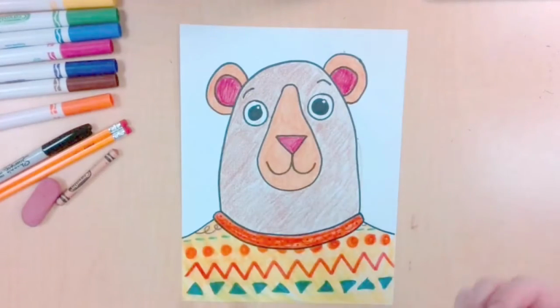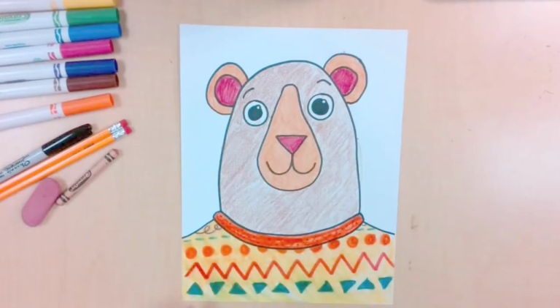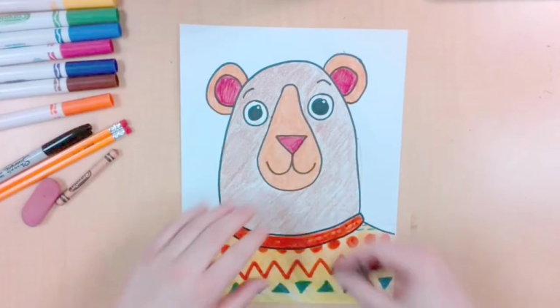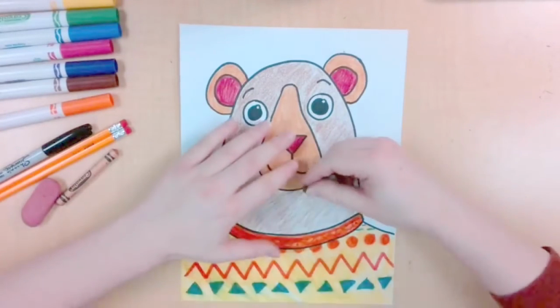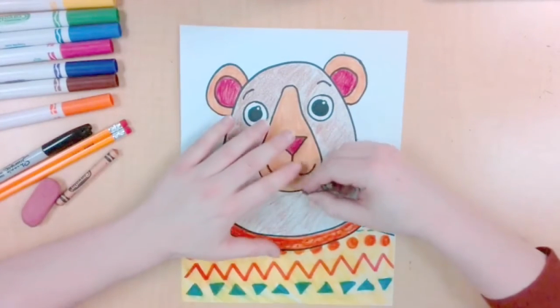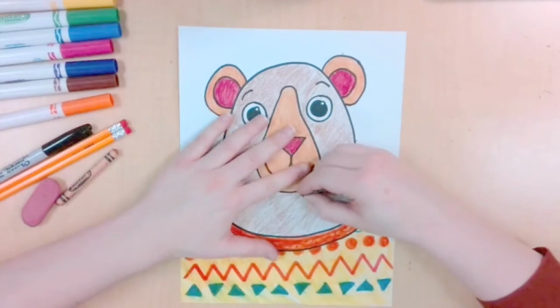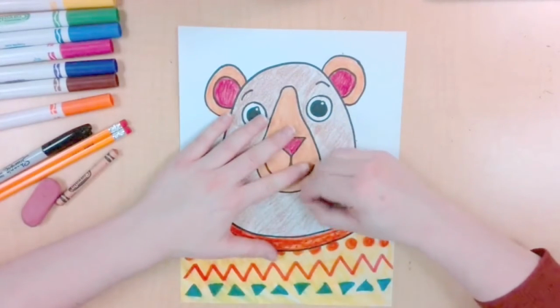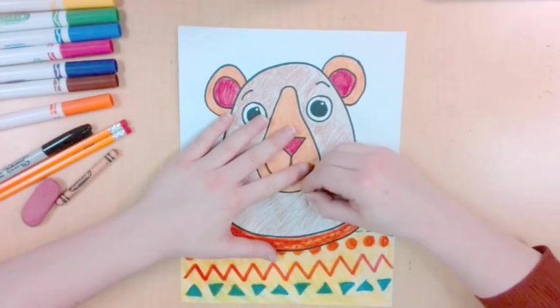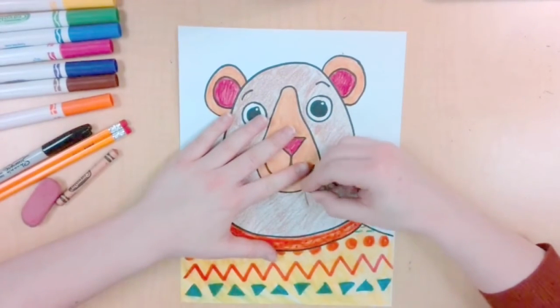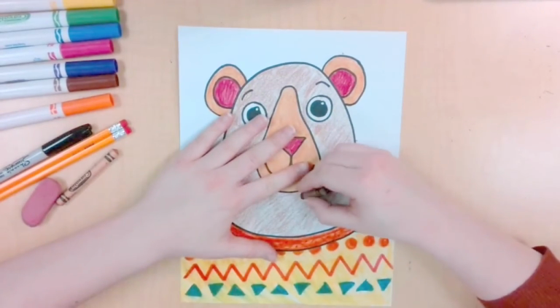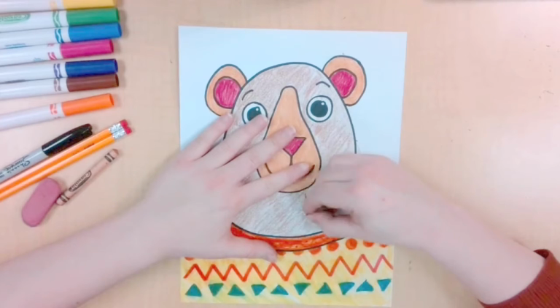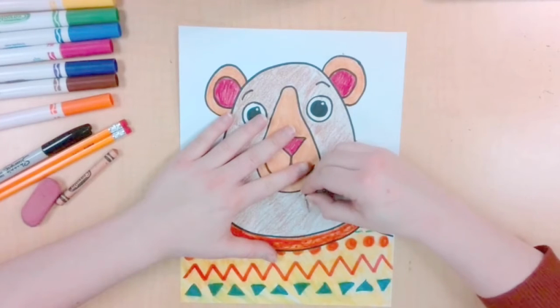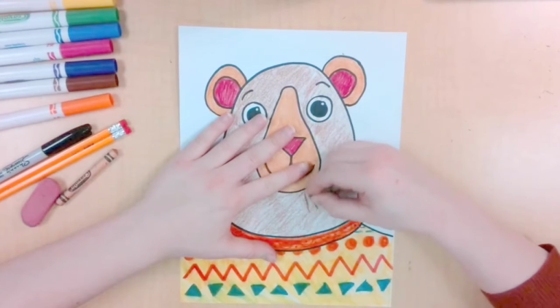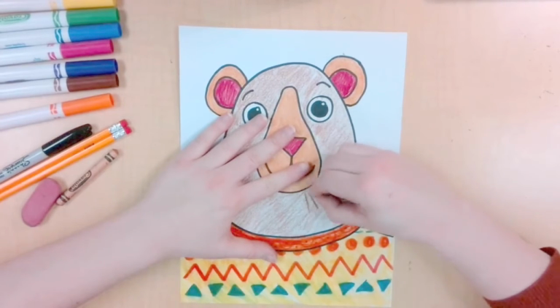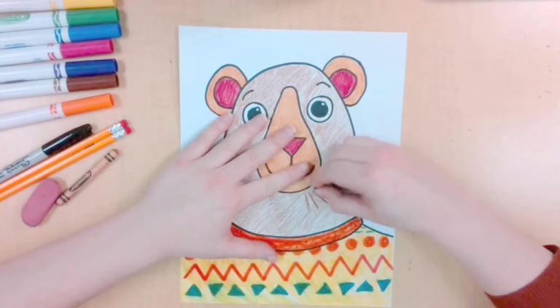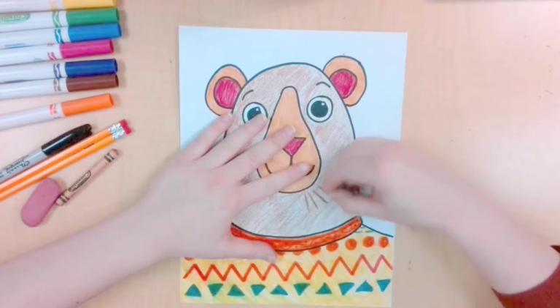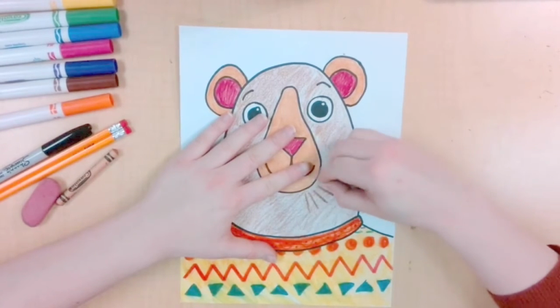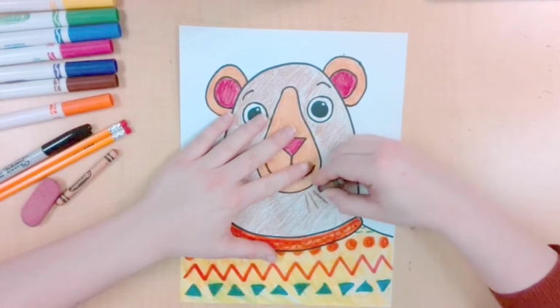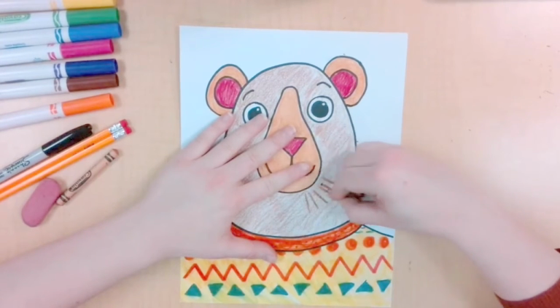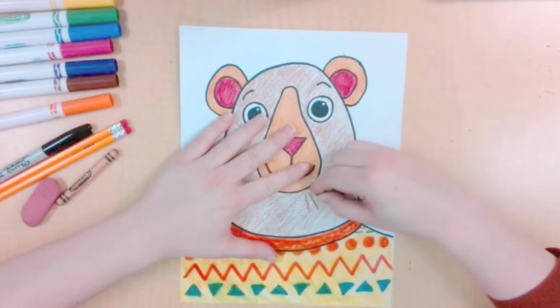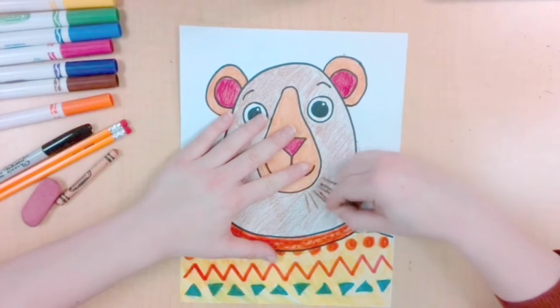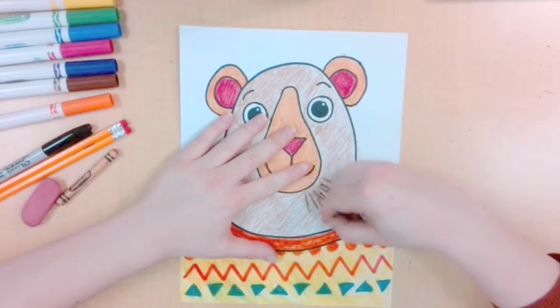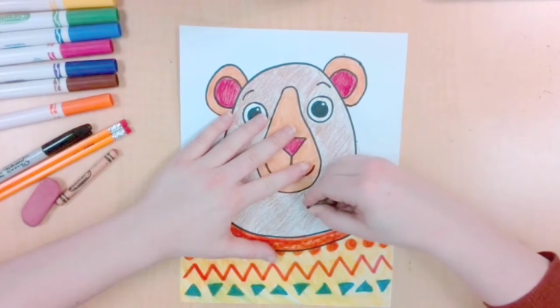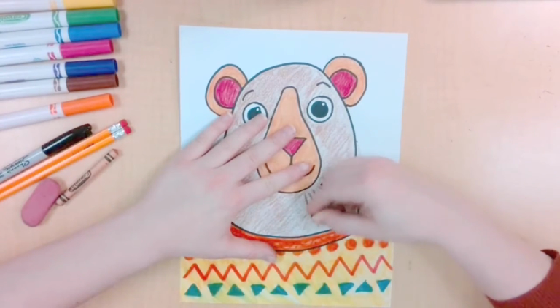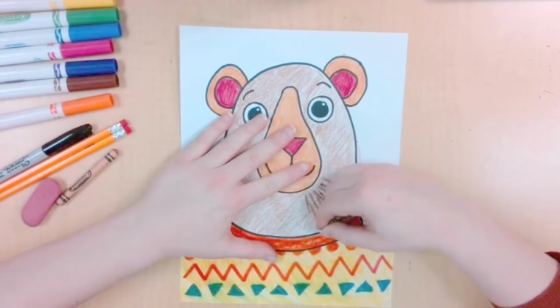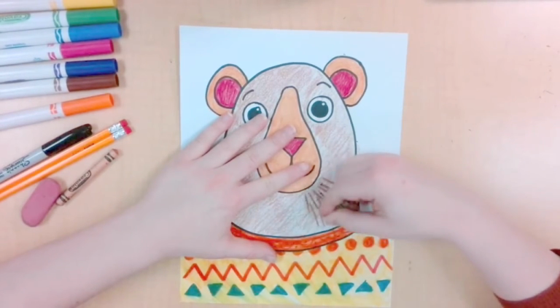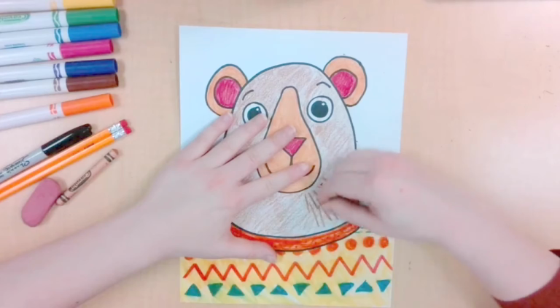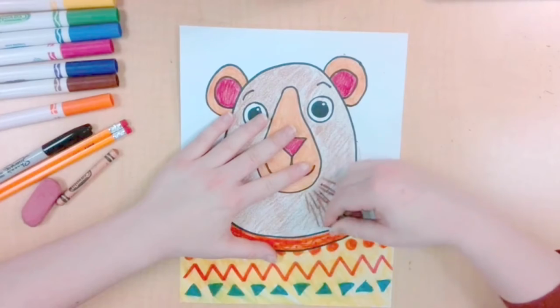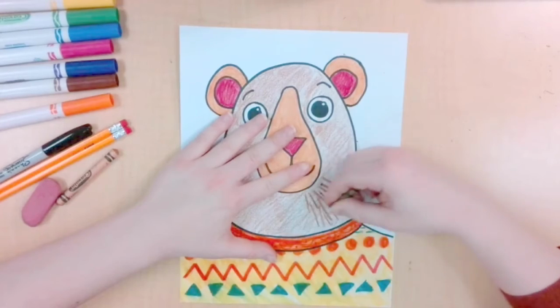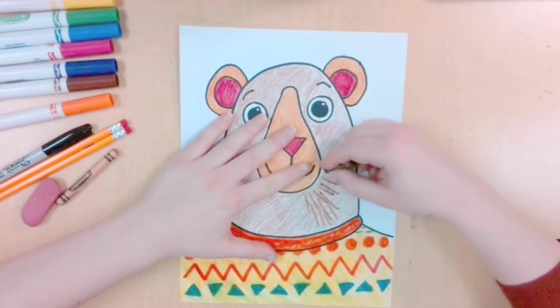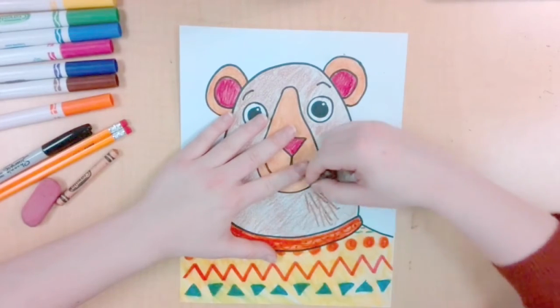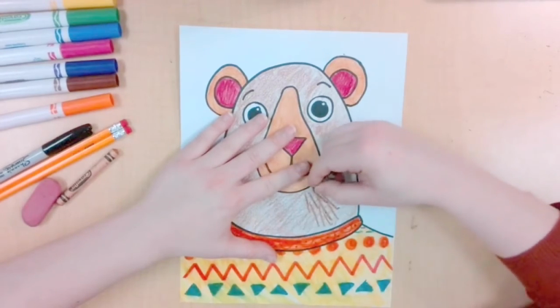Now pressing hard with your crayon or other drawing tool, you're going to create your texture. To create a furry bear, I'm going to use a mix of overlapping straight or squiggly lines to show my bear's fur.